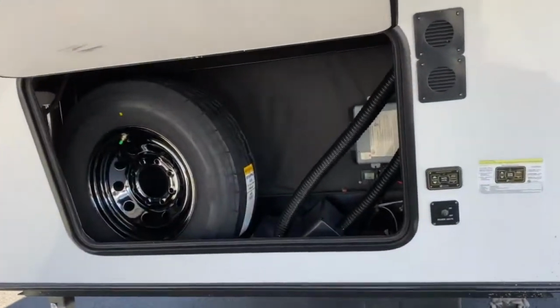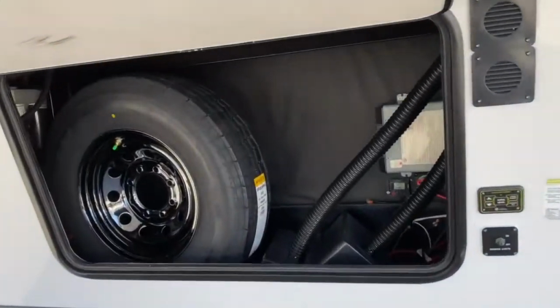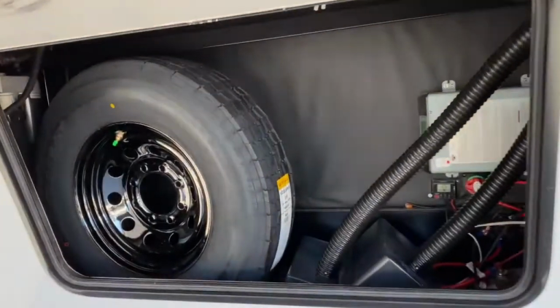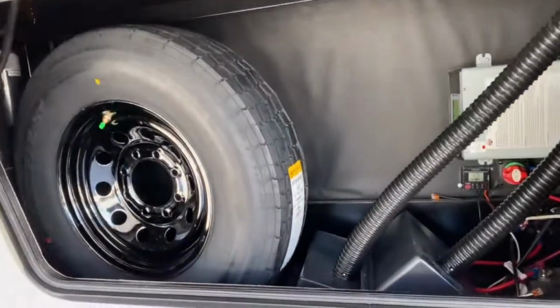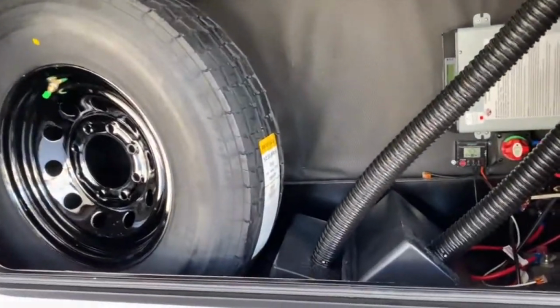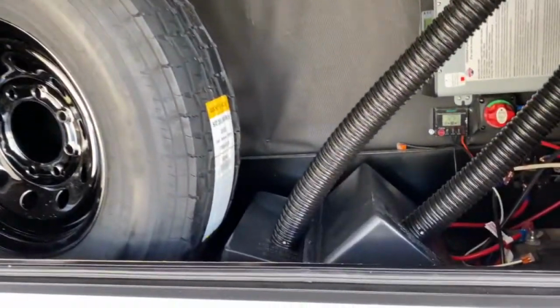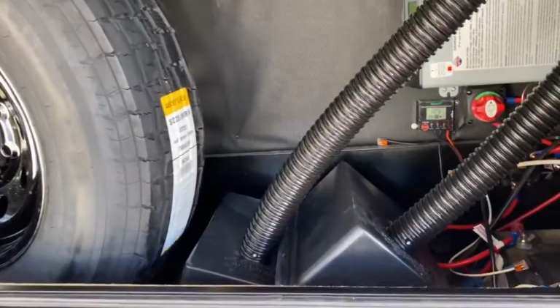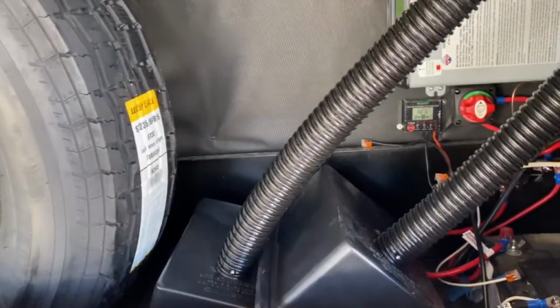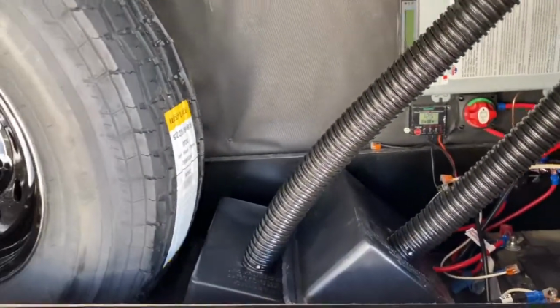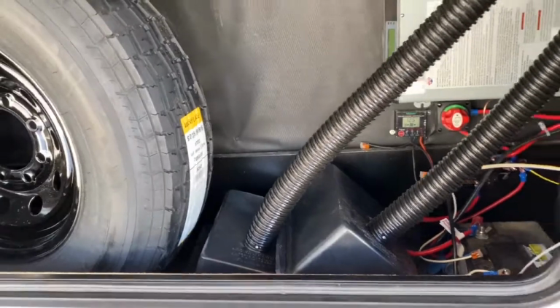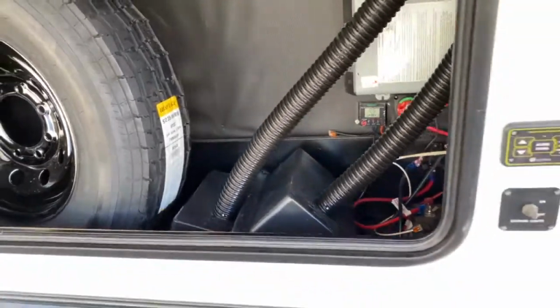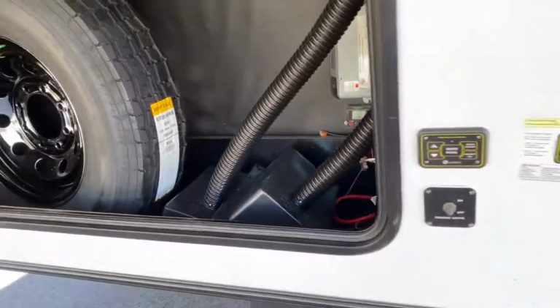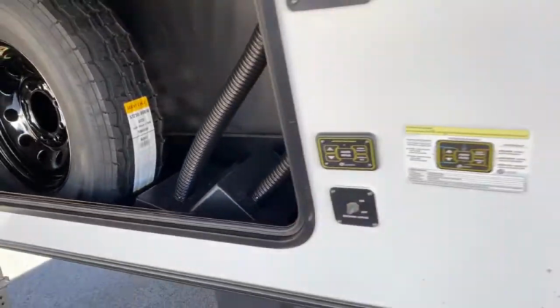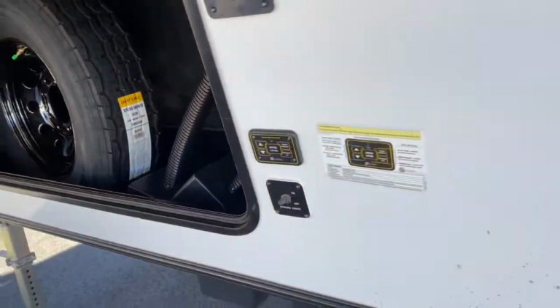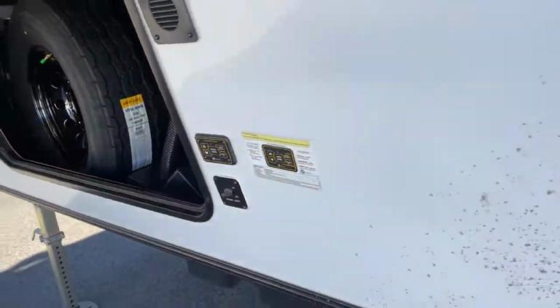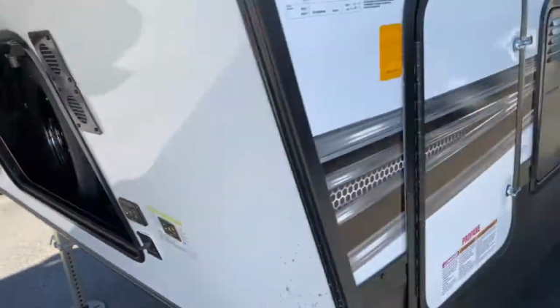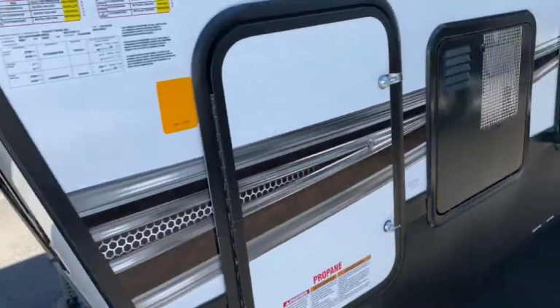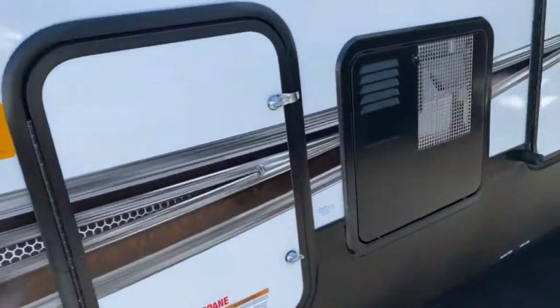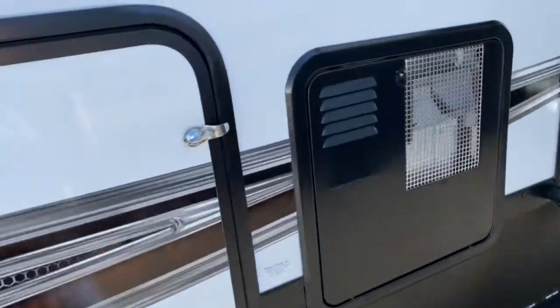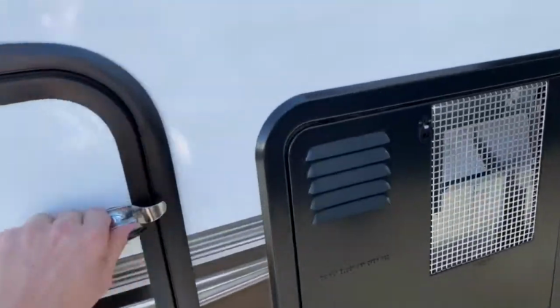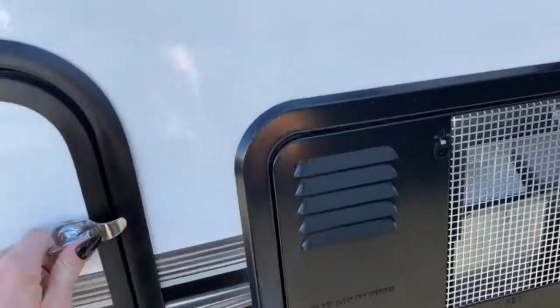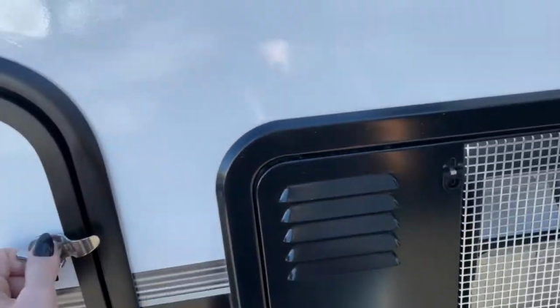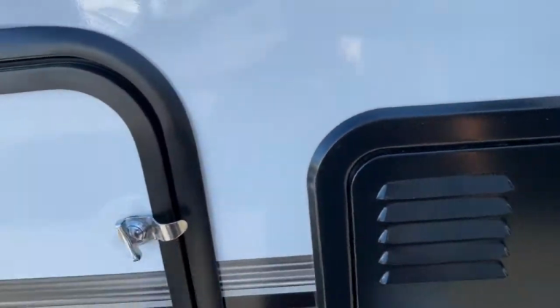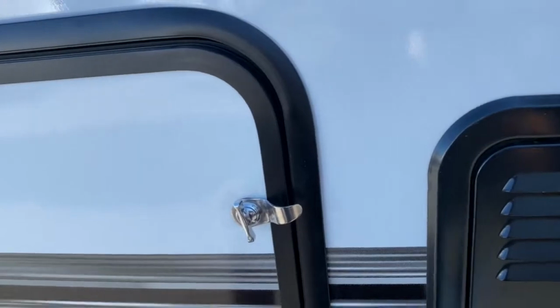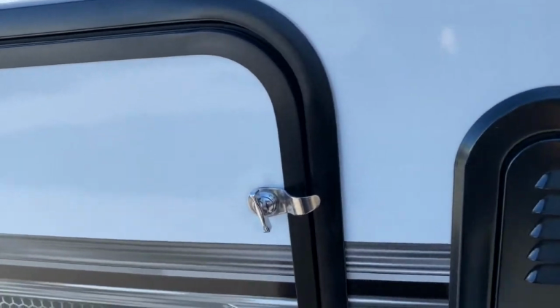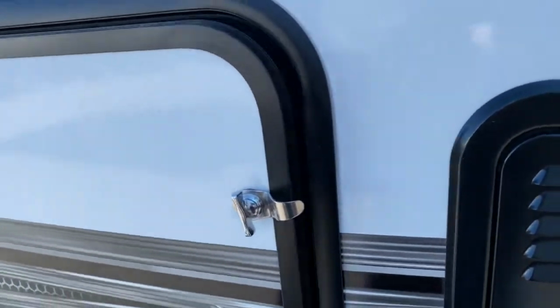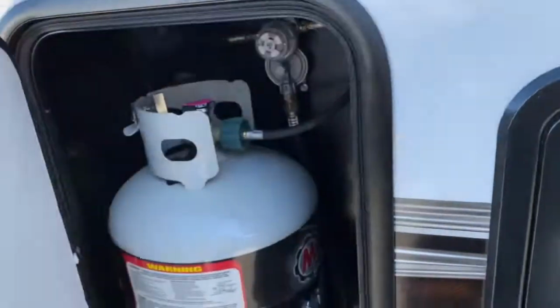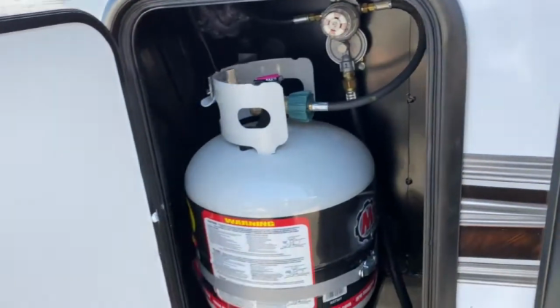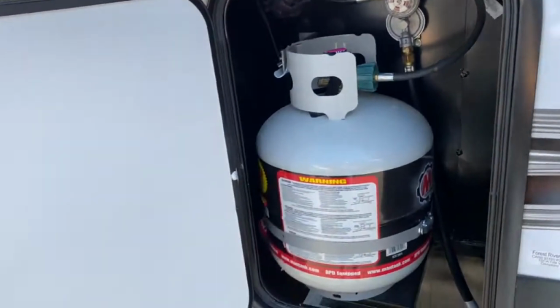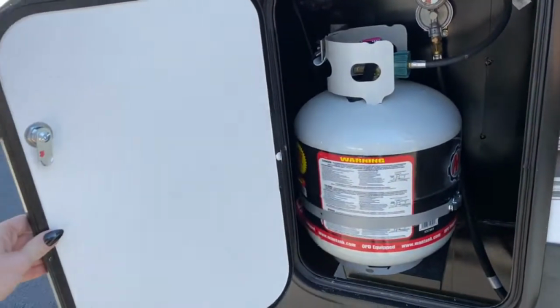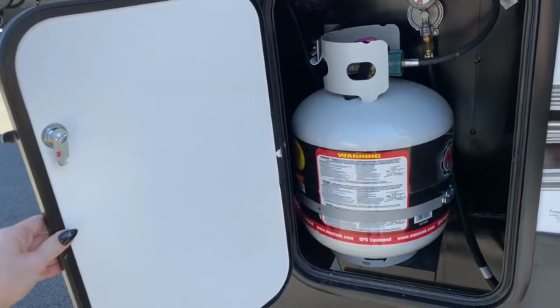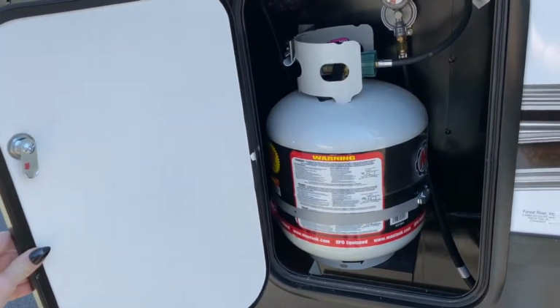Here's your battery compartment, and it does come with a spare tire. On each side of the unit, right at the front, is where your LP bottles are stored.